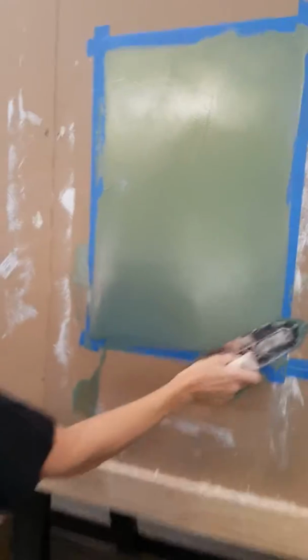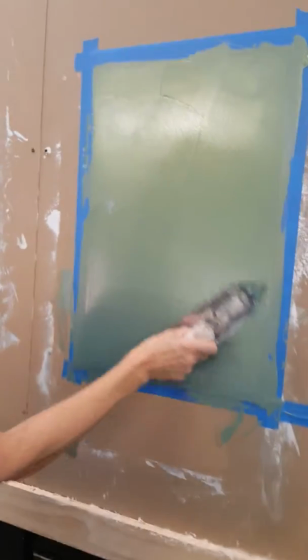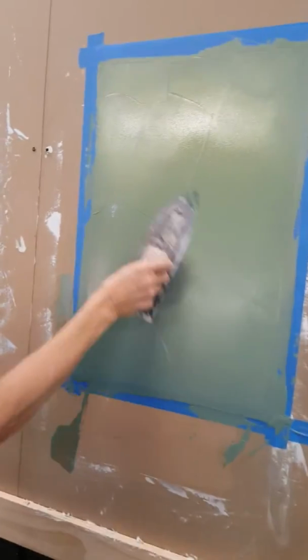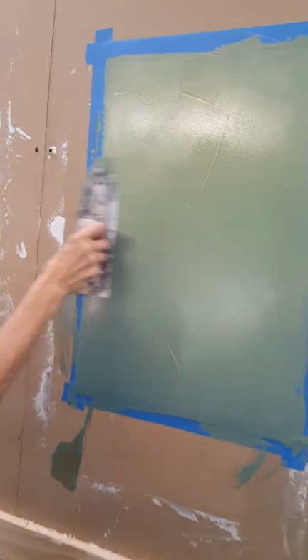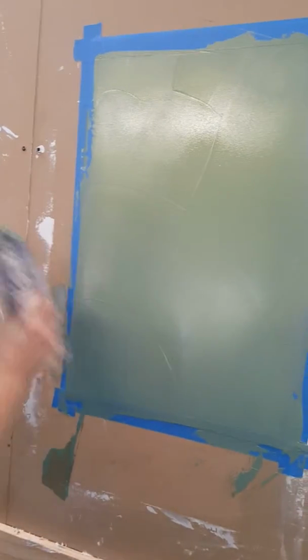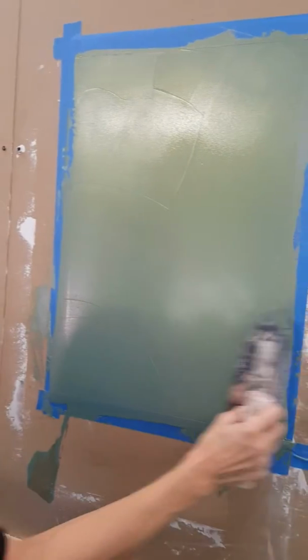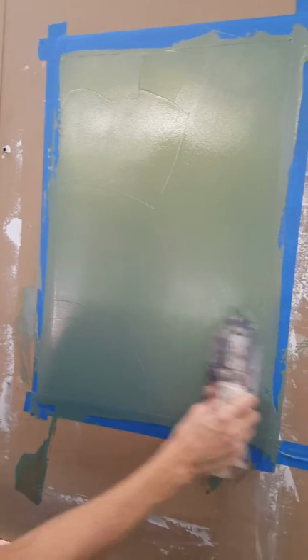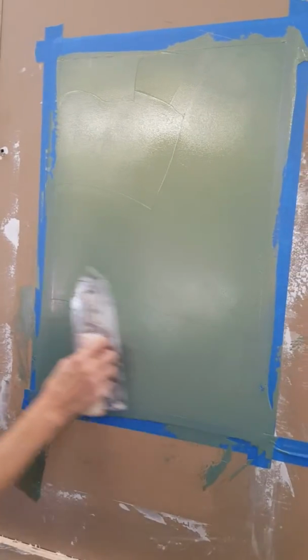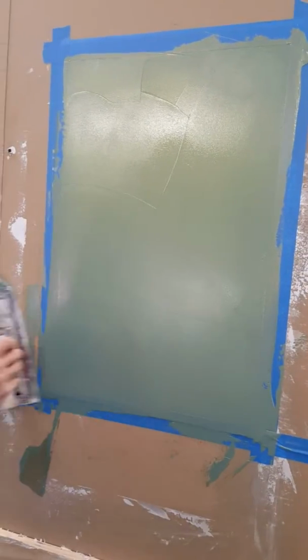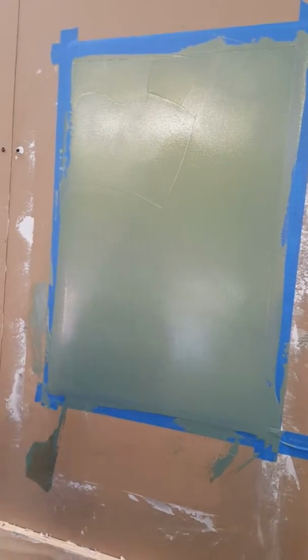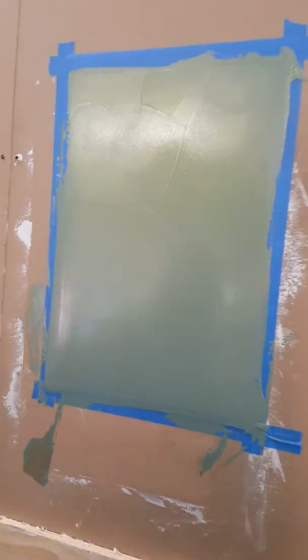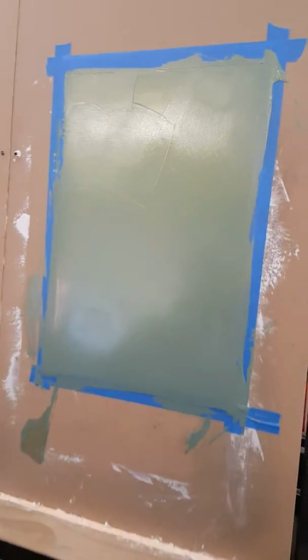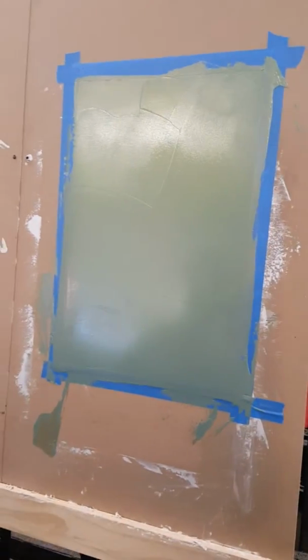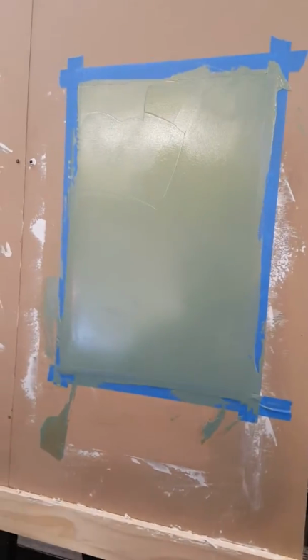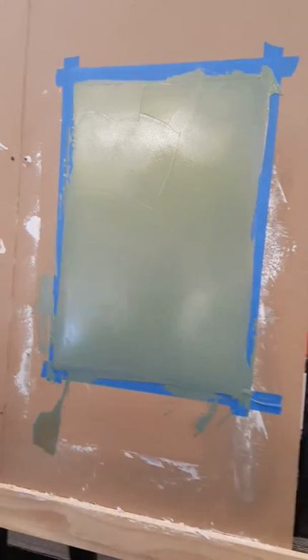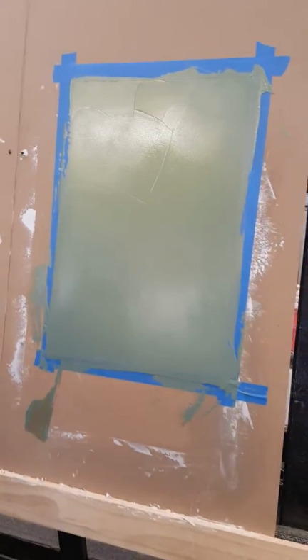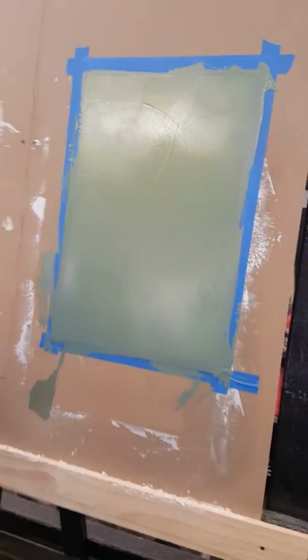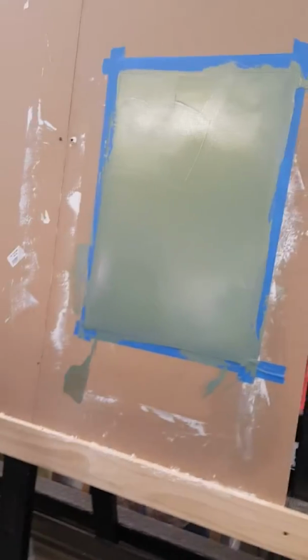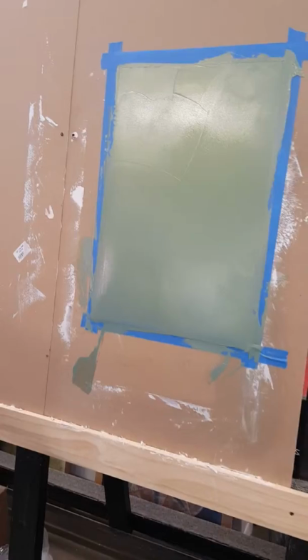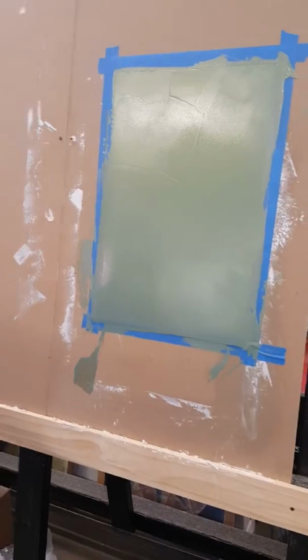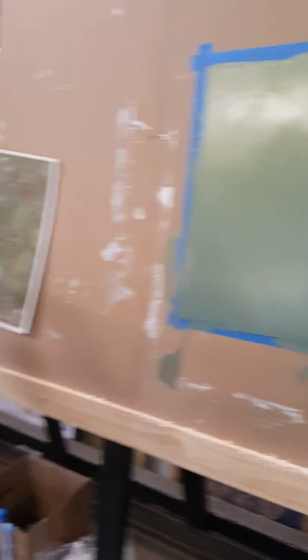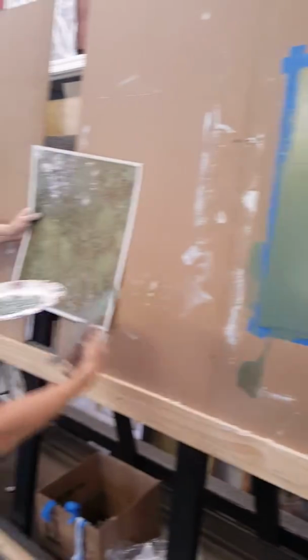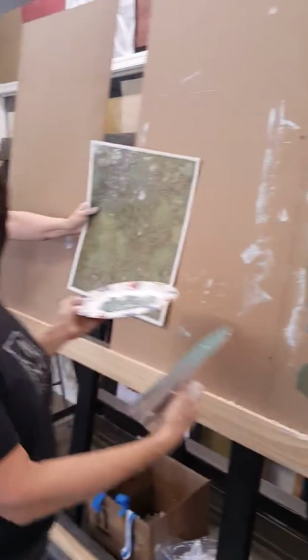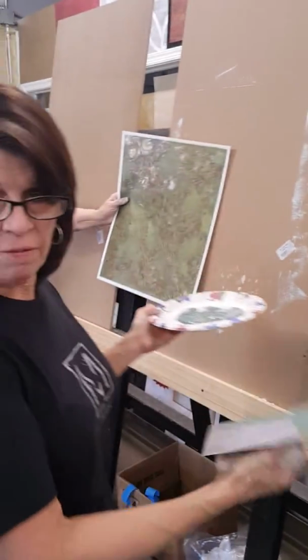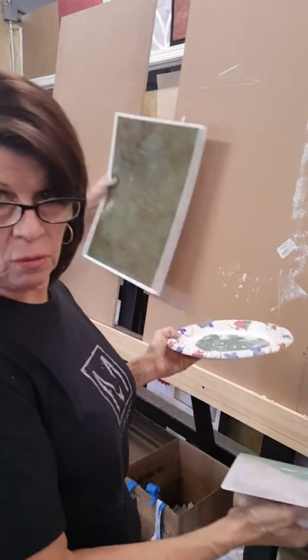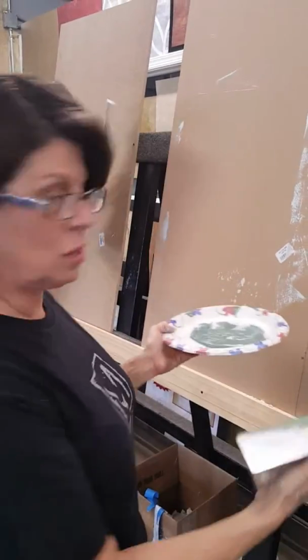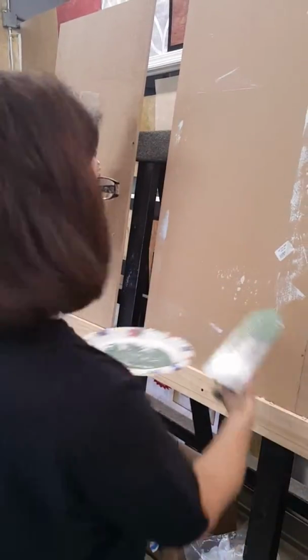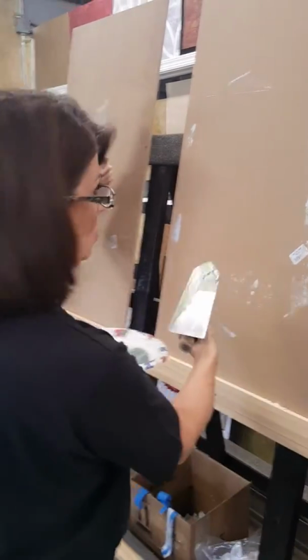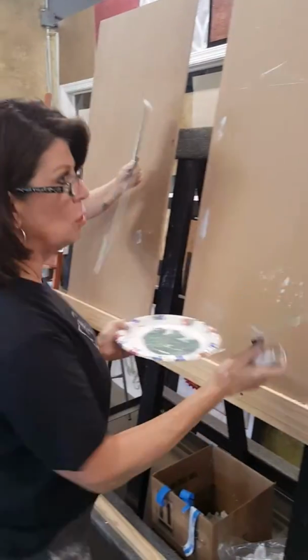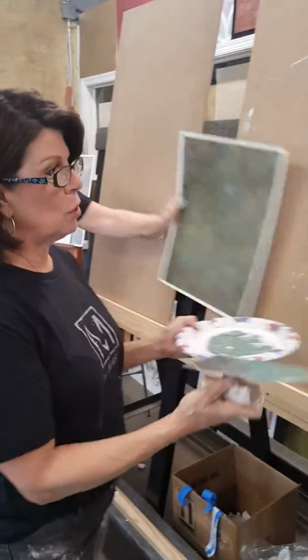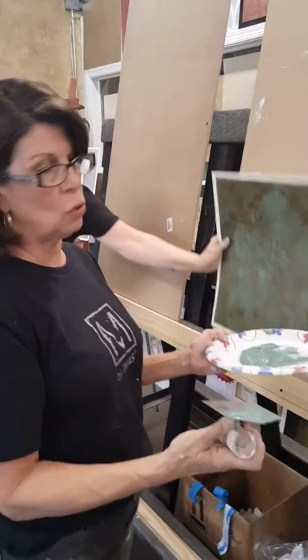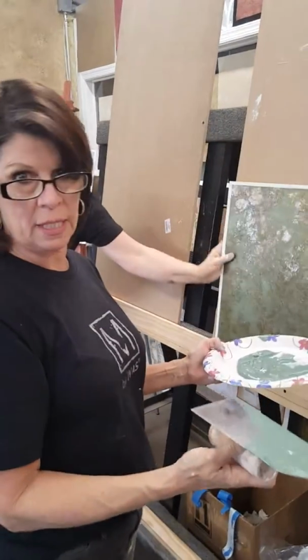I'm not going to really texture it because I'm going to put the mica on and then we're going to backfill it with the coordinate paint, which has a little bit more gold in it.